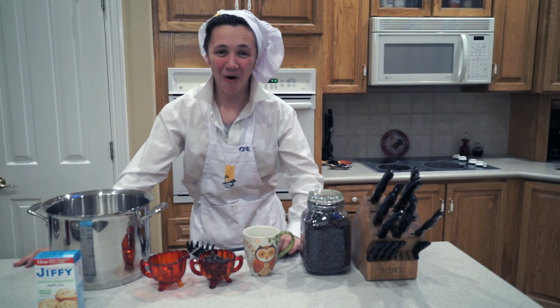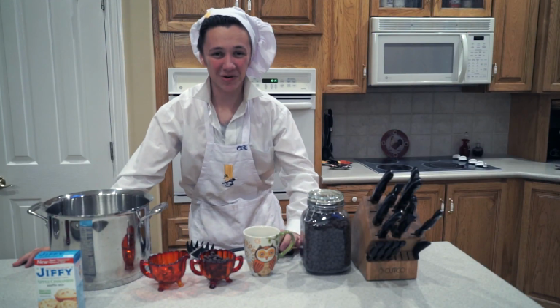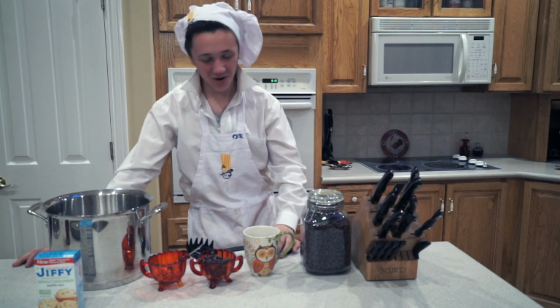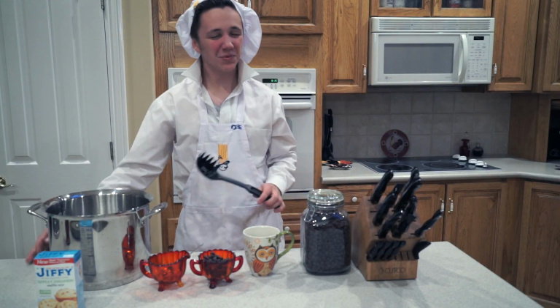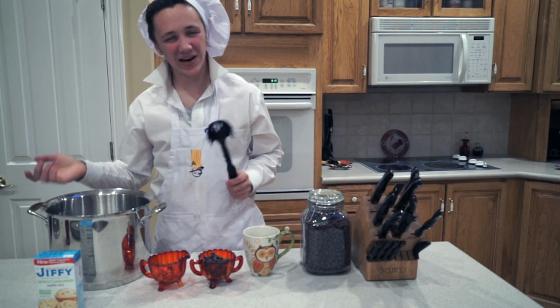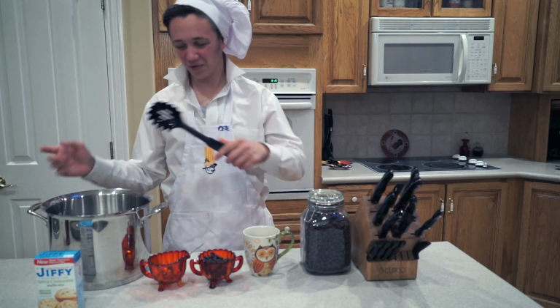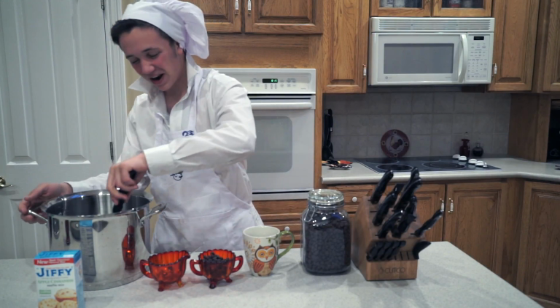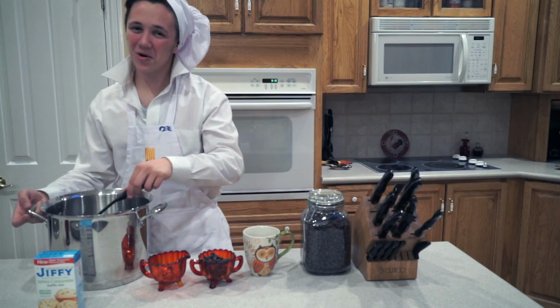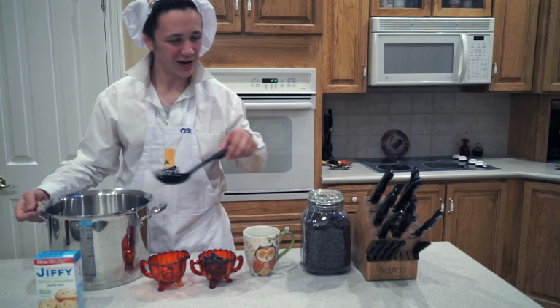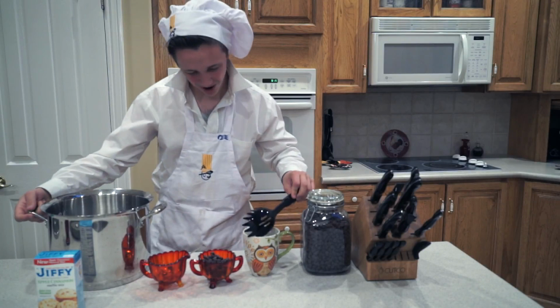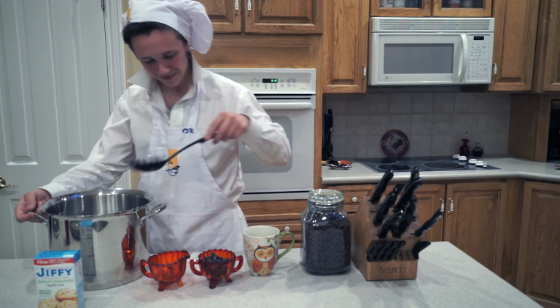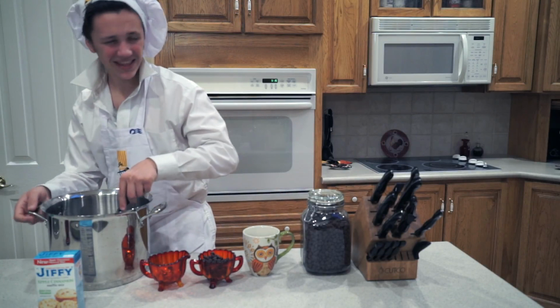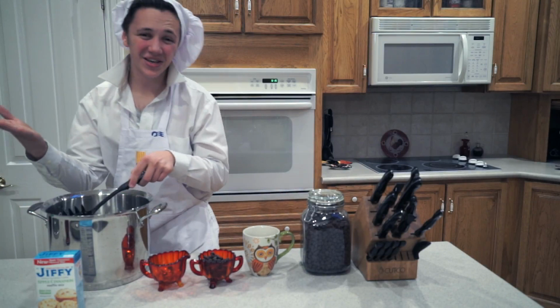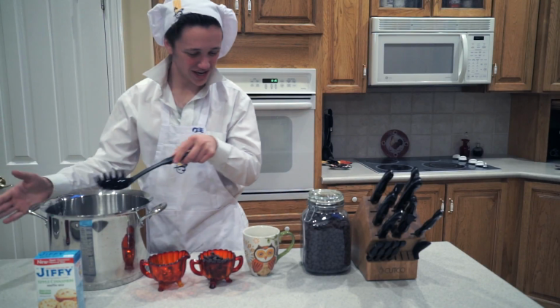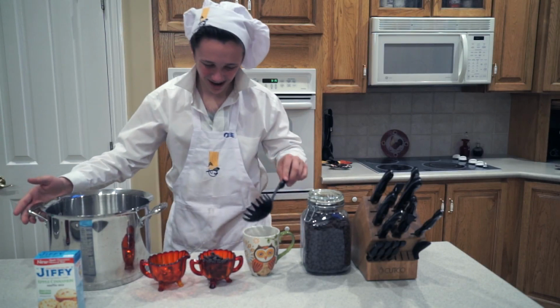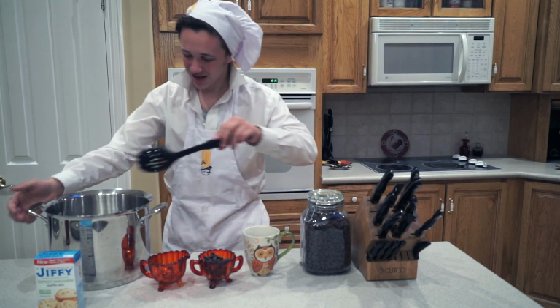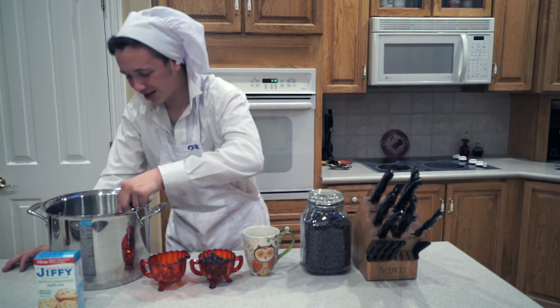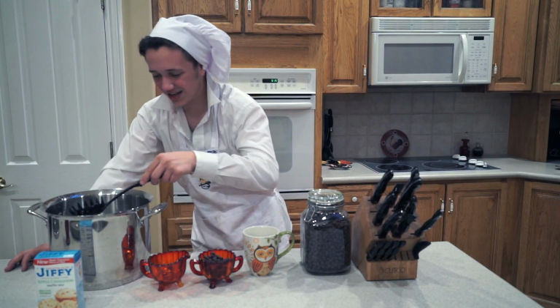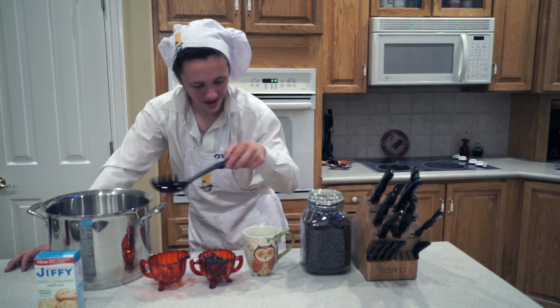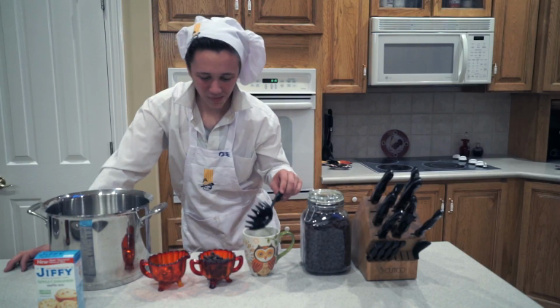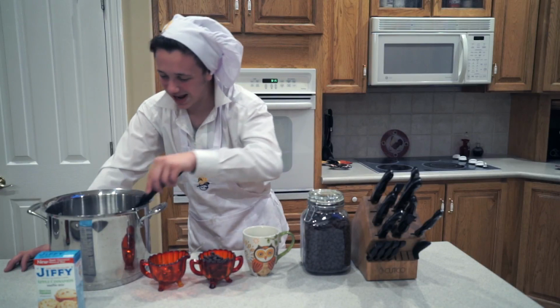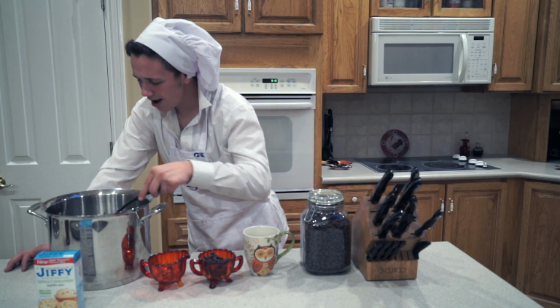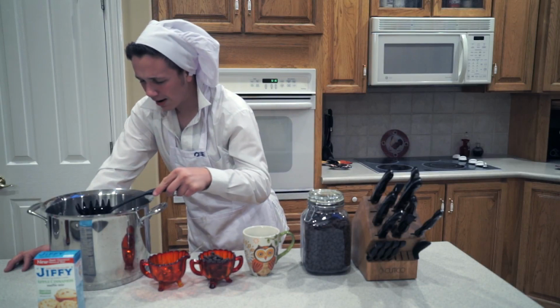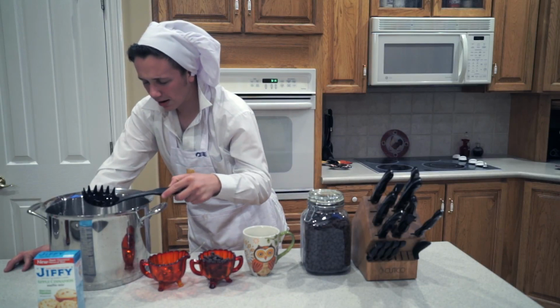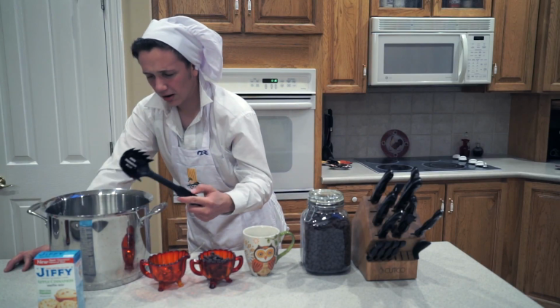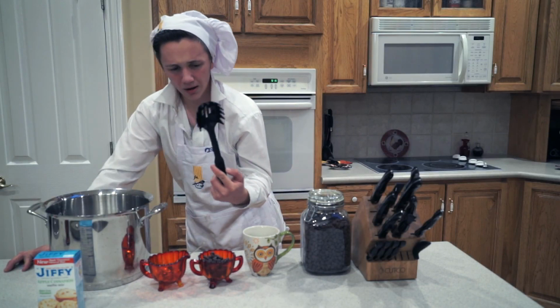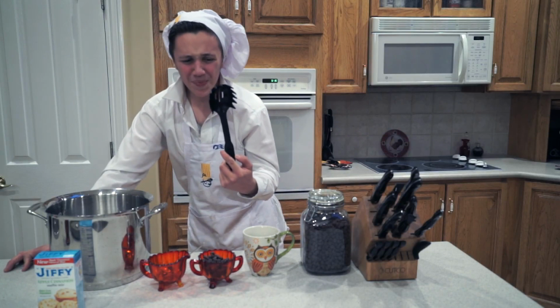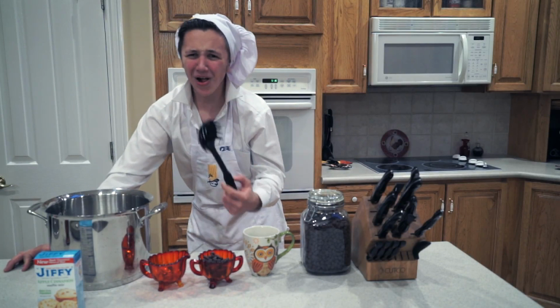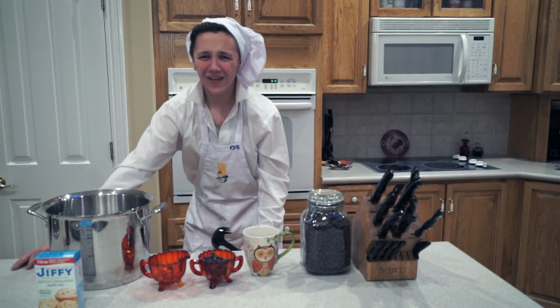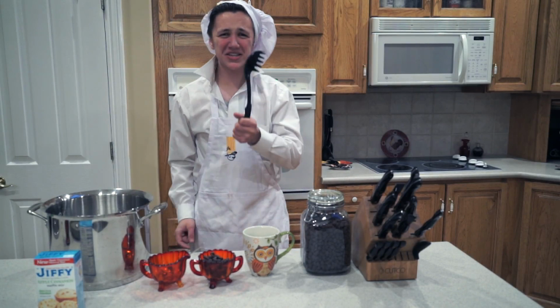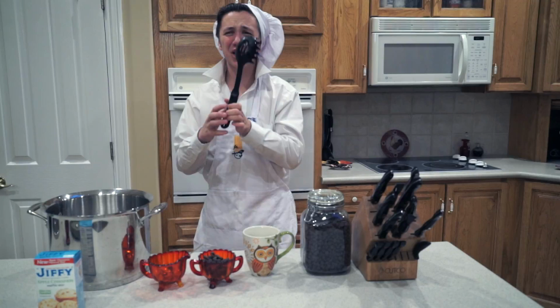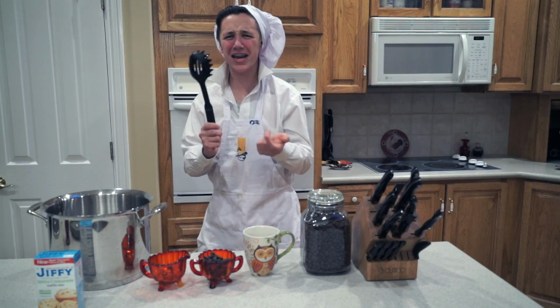Now what we're going to want to do is we're going to want to take our water and we're going to want to put it in our mug. And this is usually a good time, so we take it, we're putting it in. Phil! This is slotted!